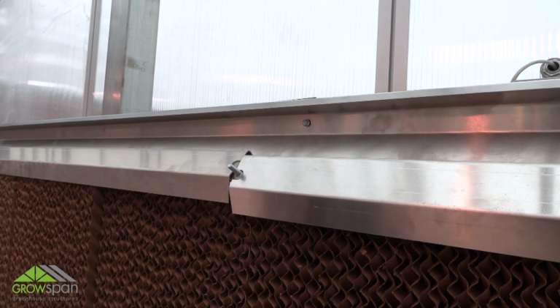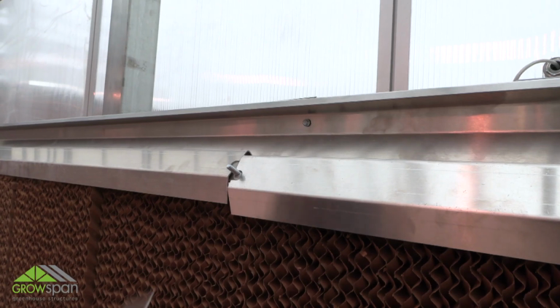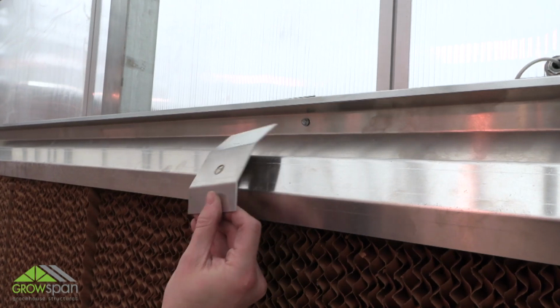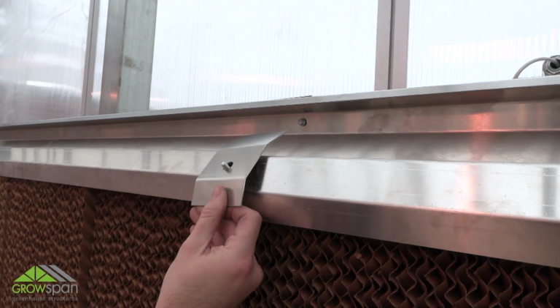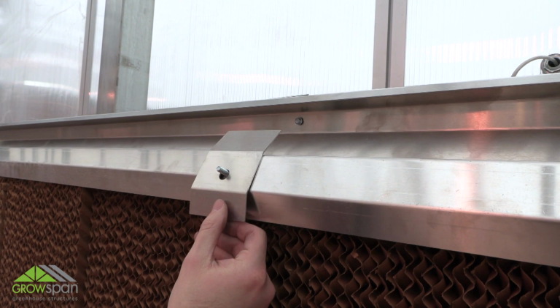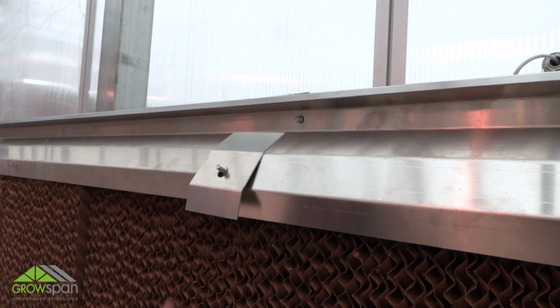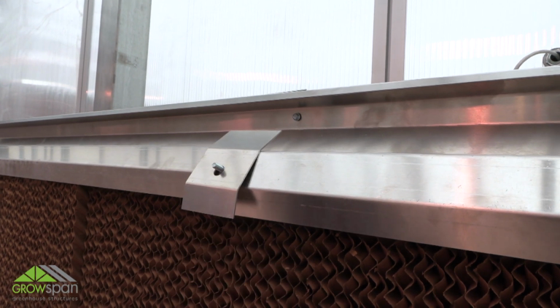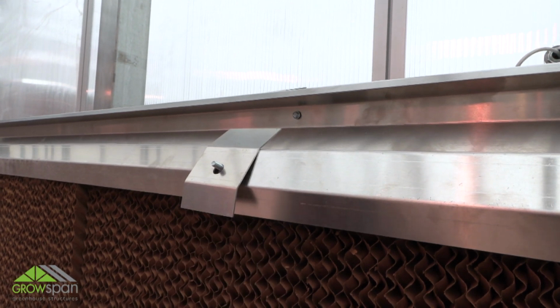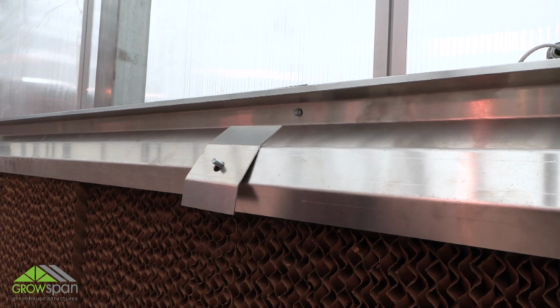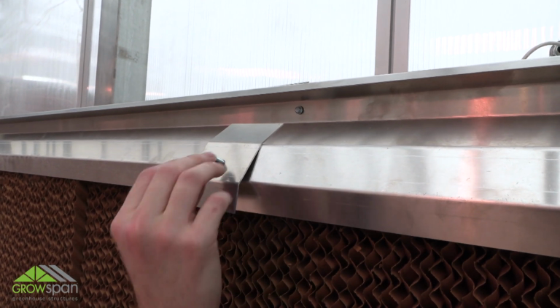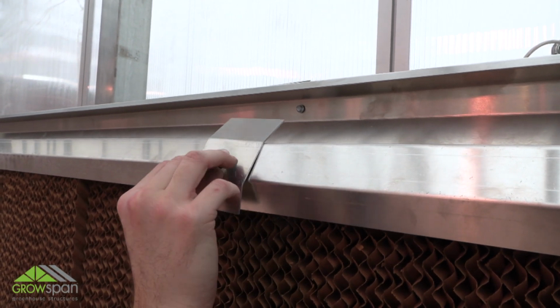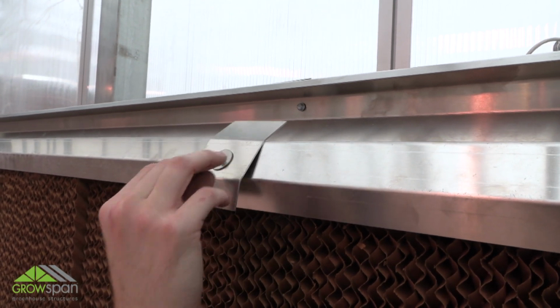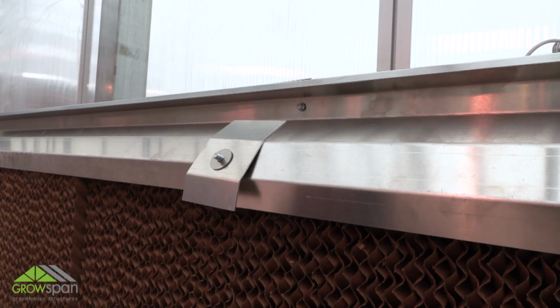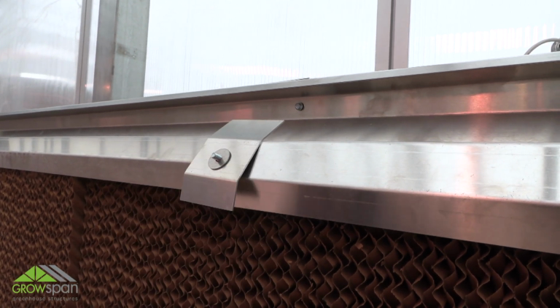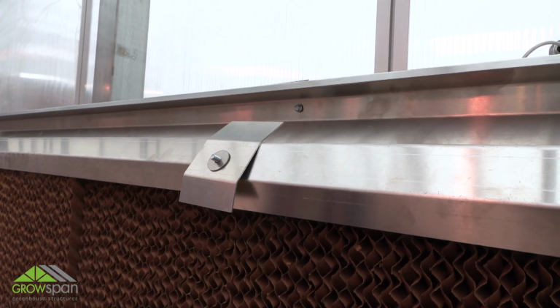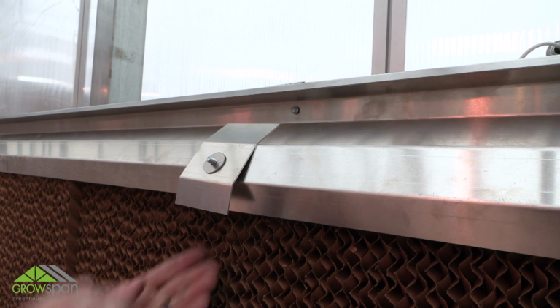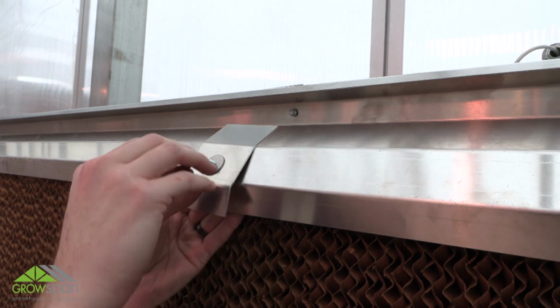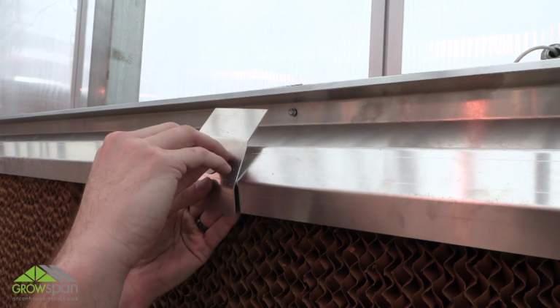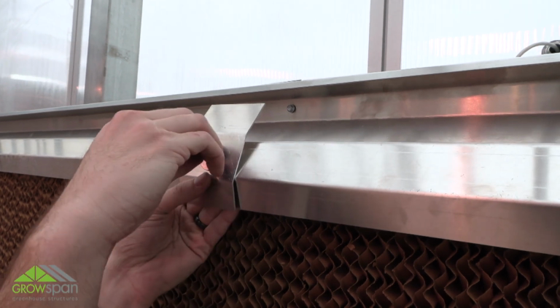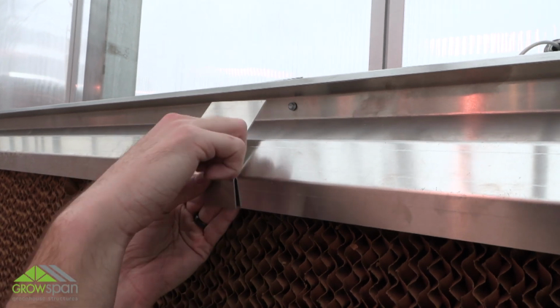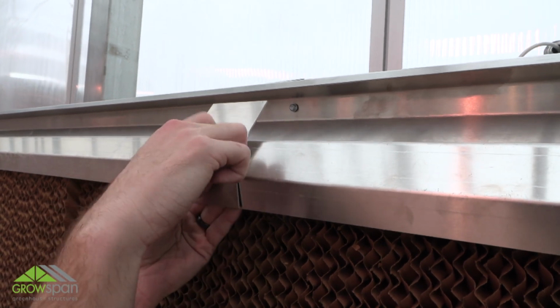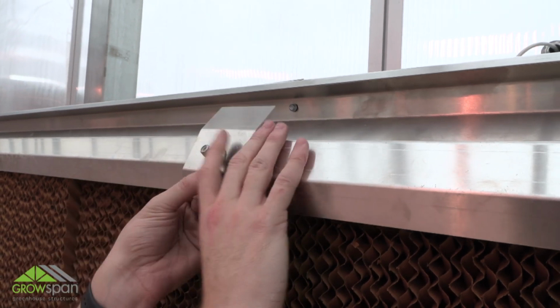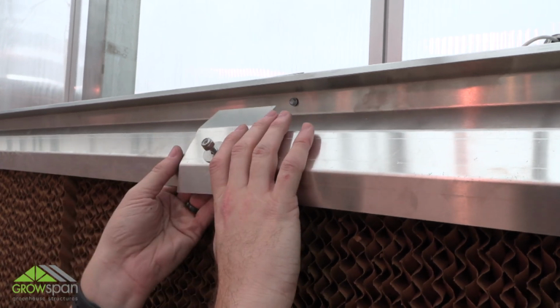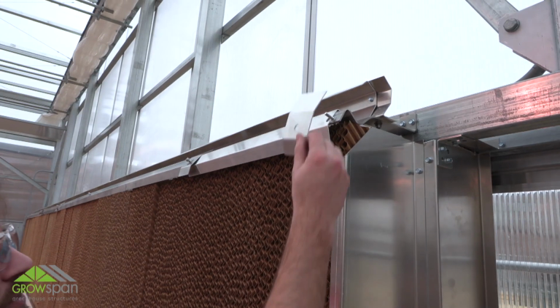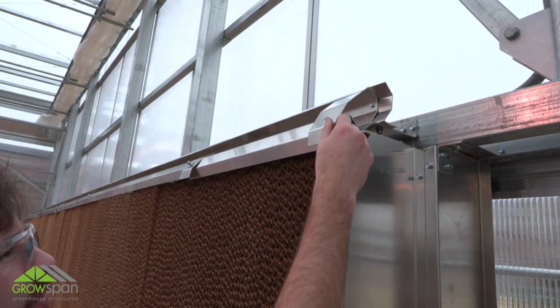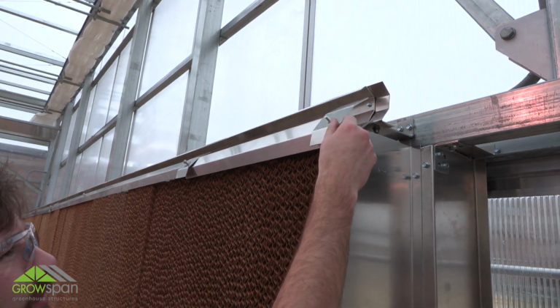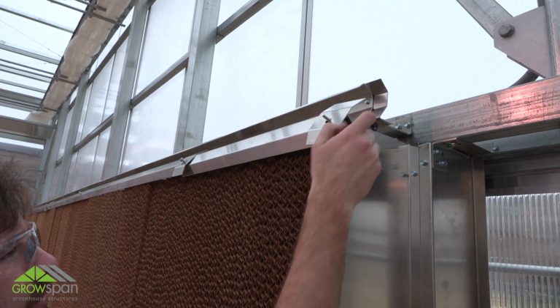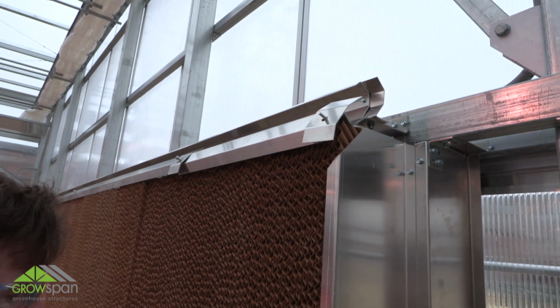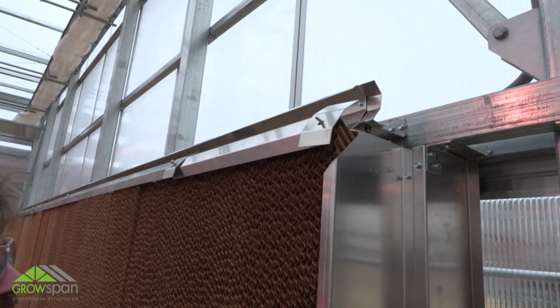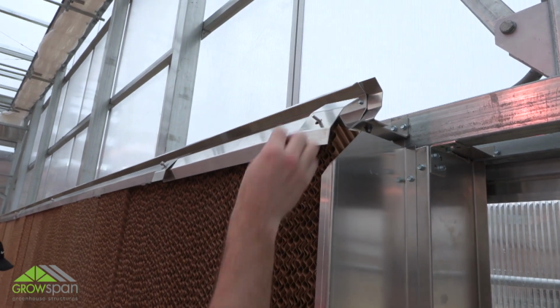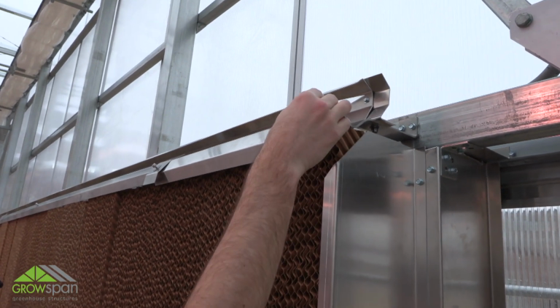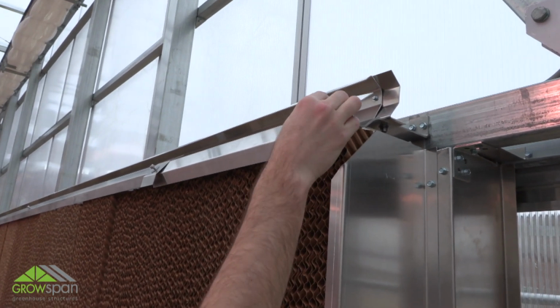This cooling system includes multiple front panels. During installation, butt the ends of the front panels together and install a front panel splice at each top bracket where two front panels meet. Continue this sequence until you have reached the end of the system.